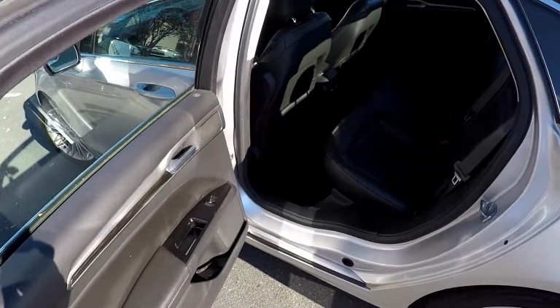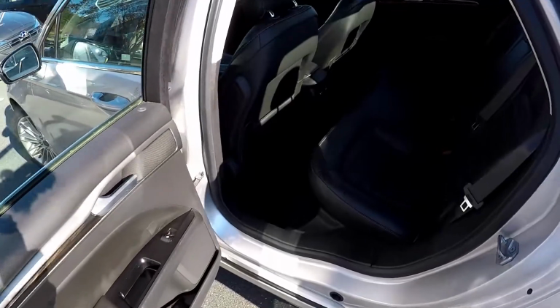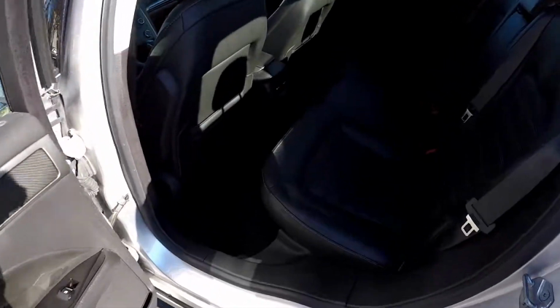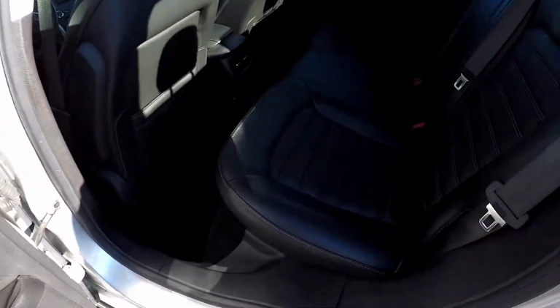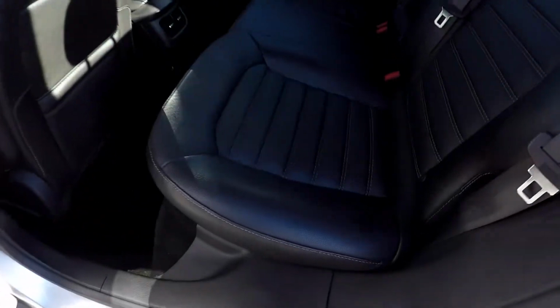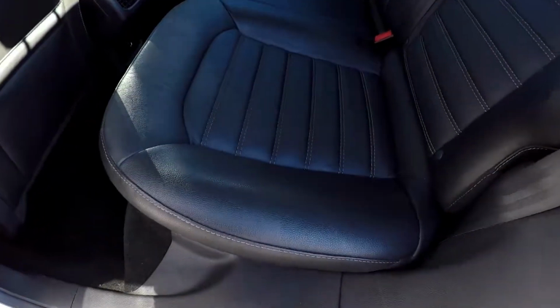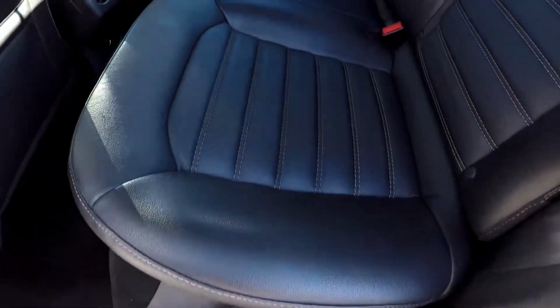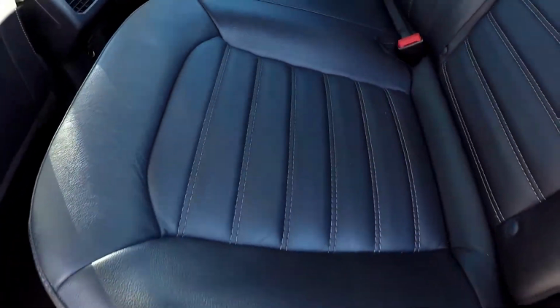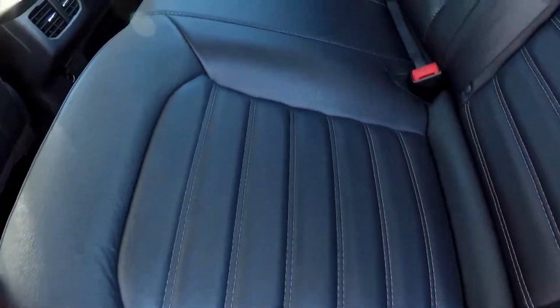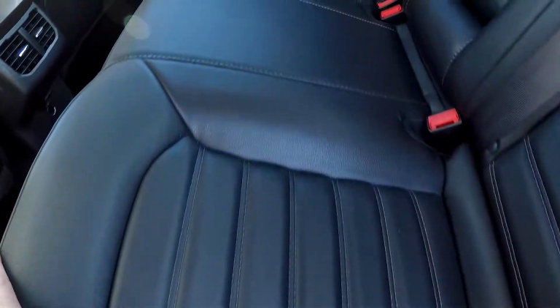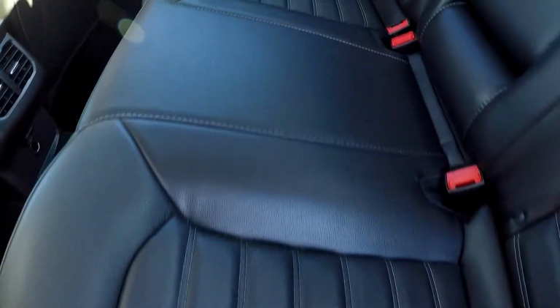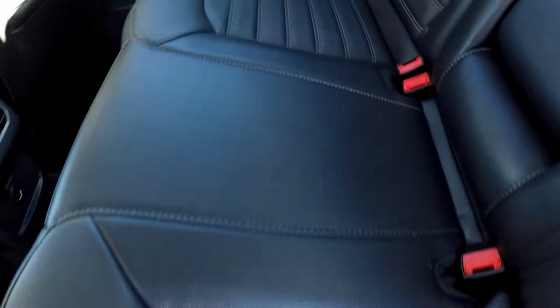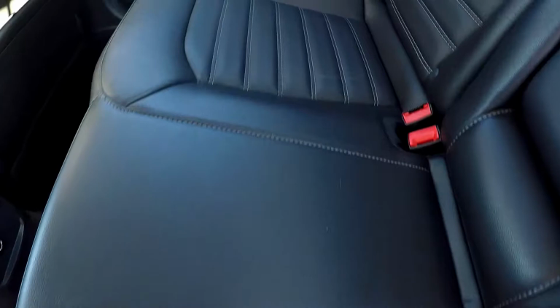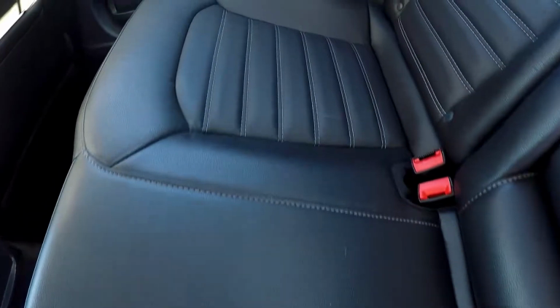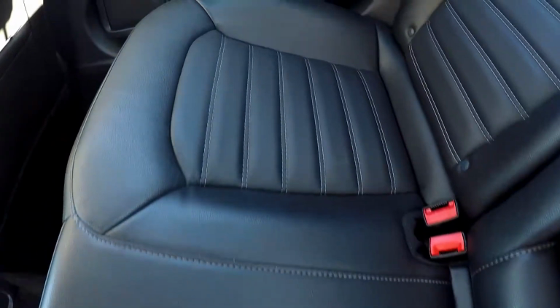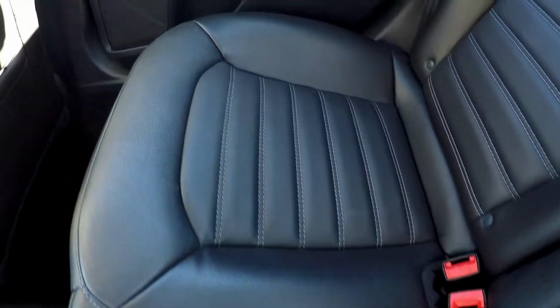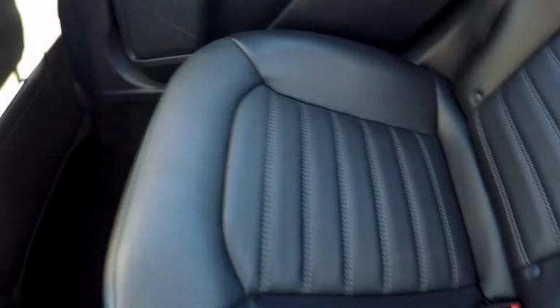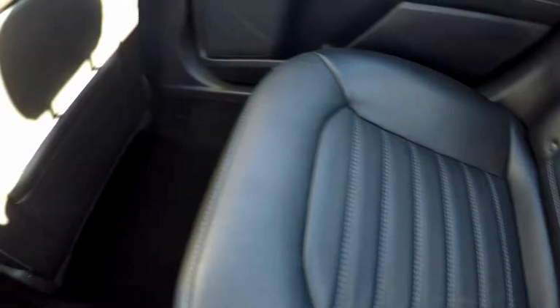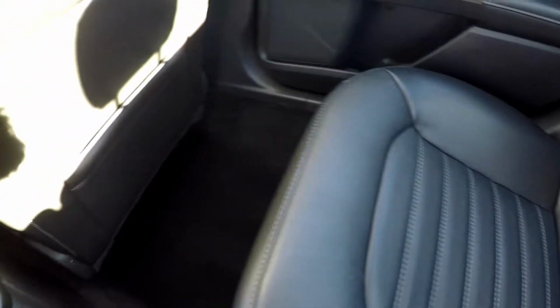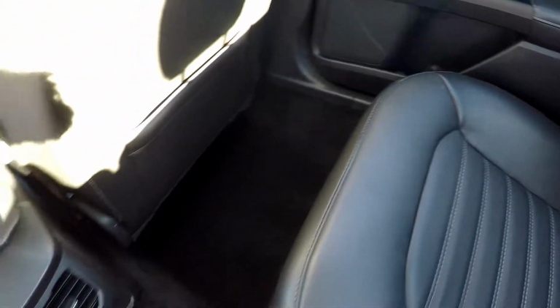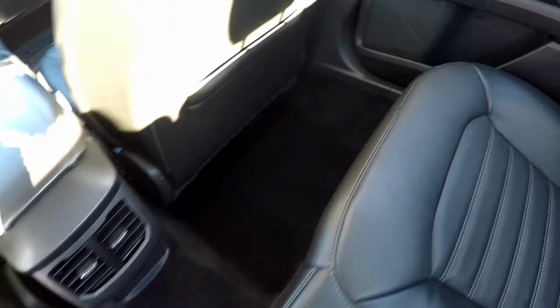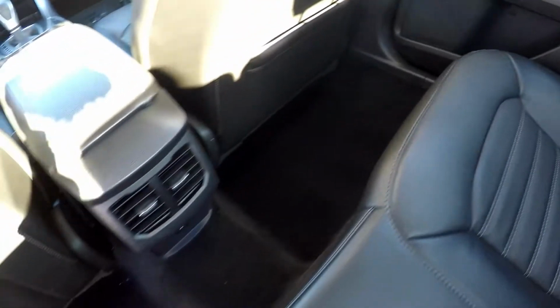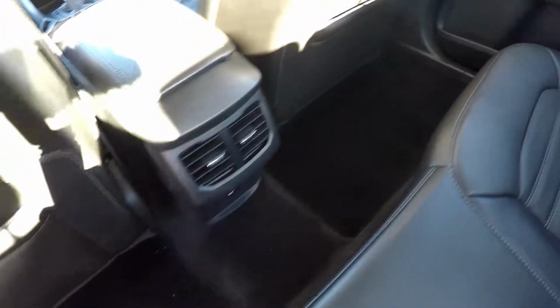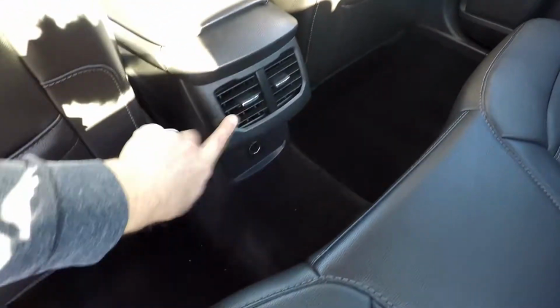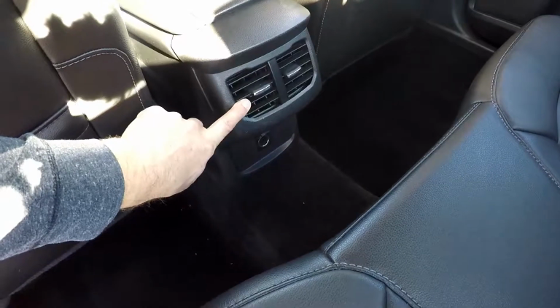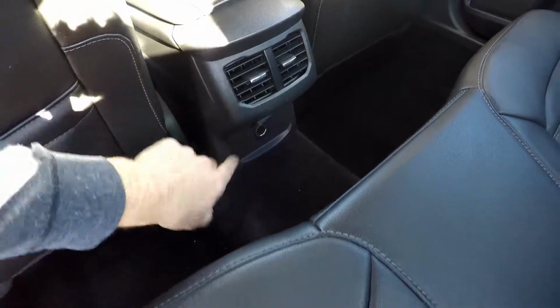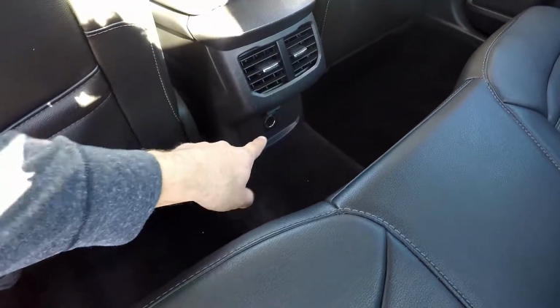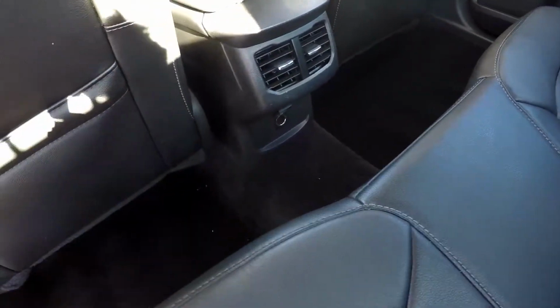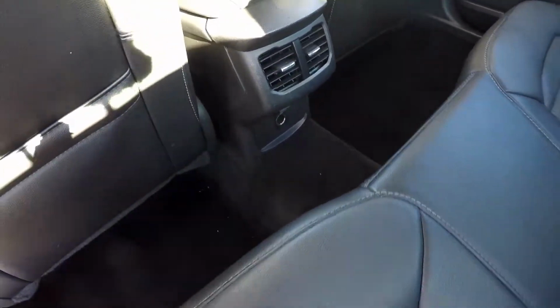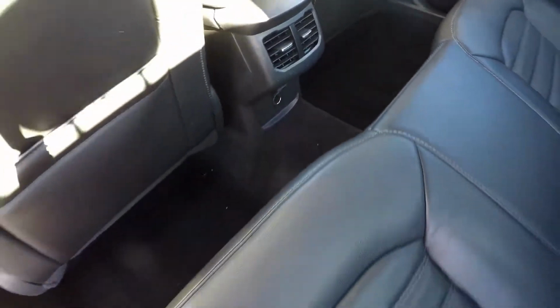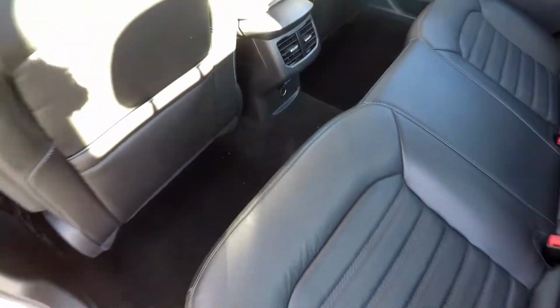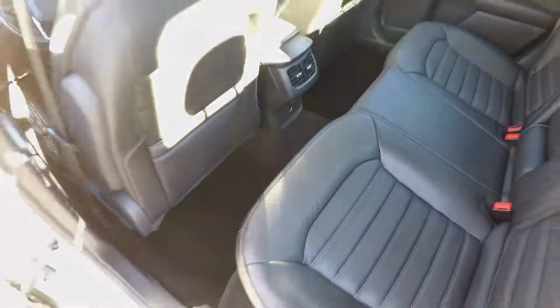As we look in the back seat, we're going to focus on the seating surface, looking for any rips, tears, or staining — any damage to that leather. Everything looks good. You've also got rear air for your back seat passengers as well as one additional power port.